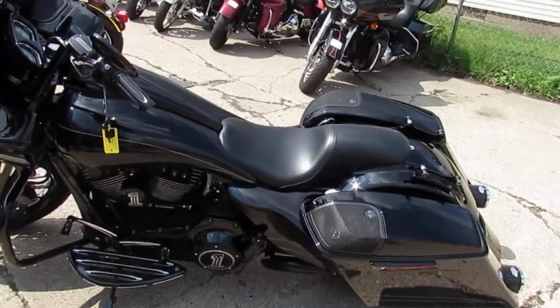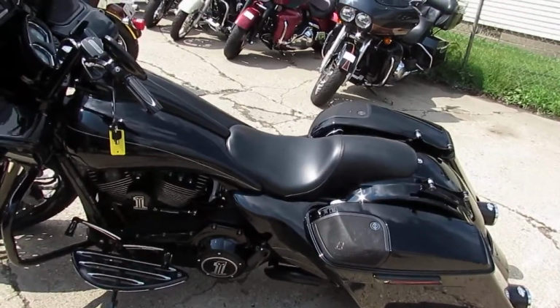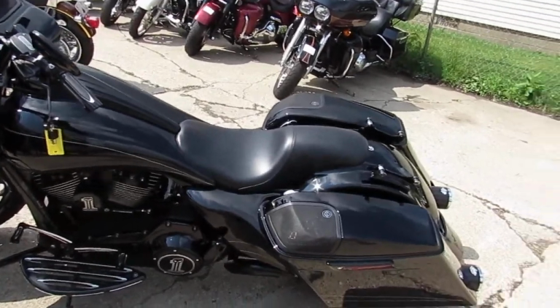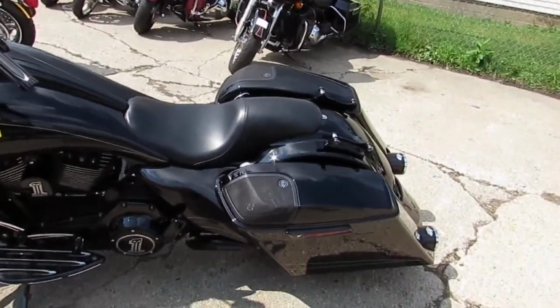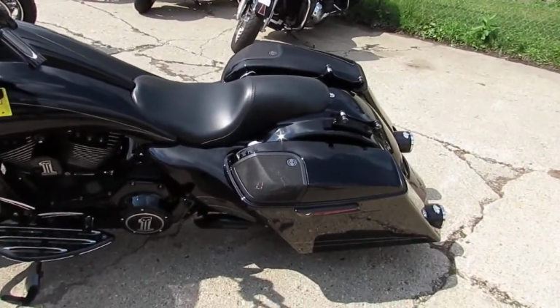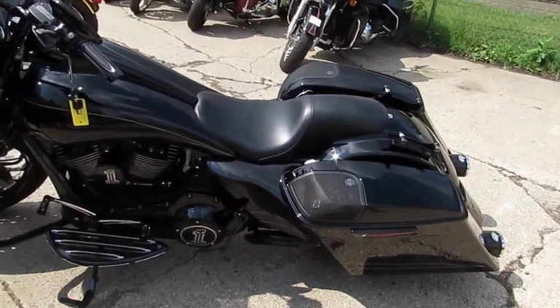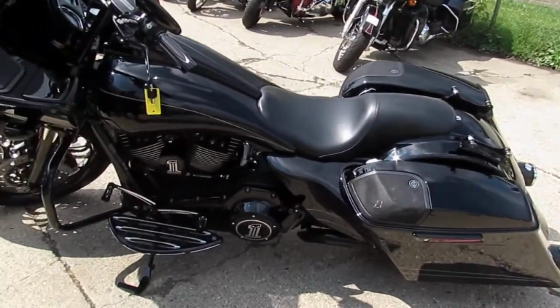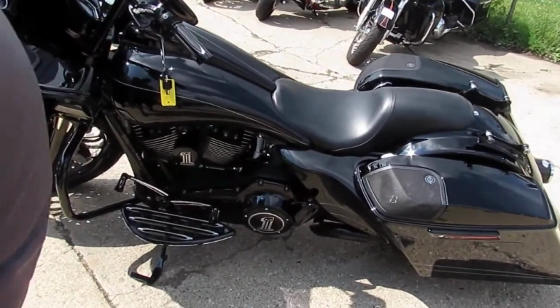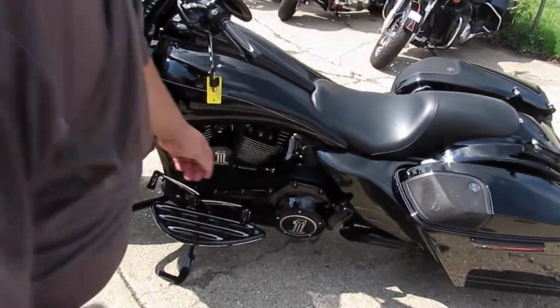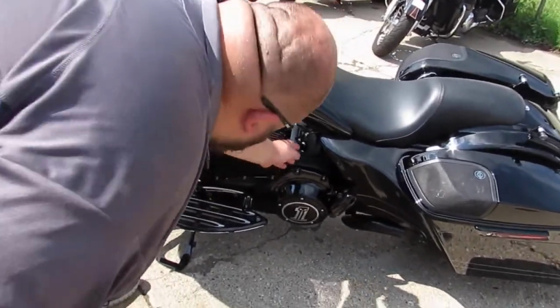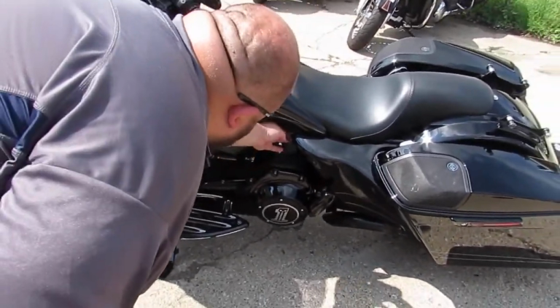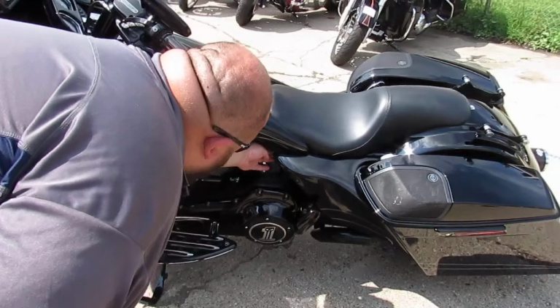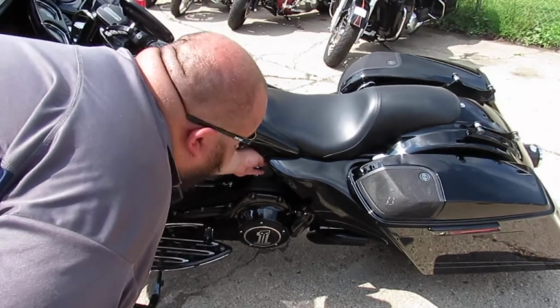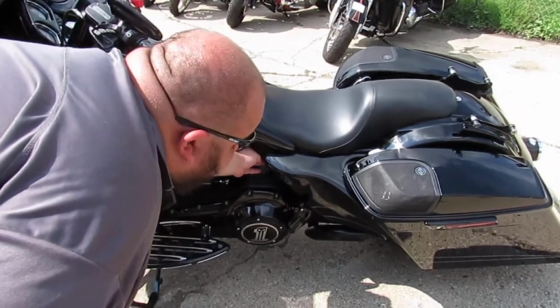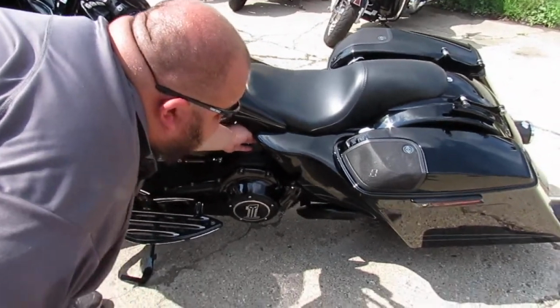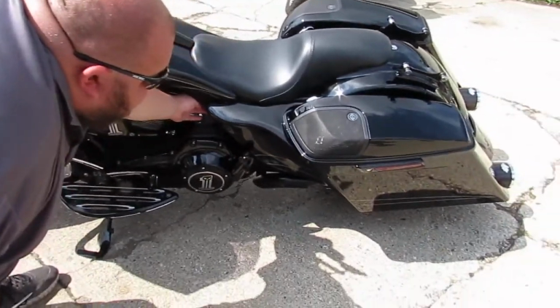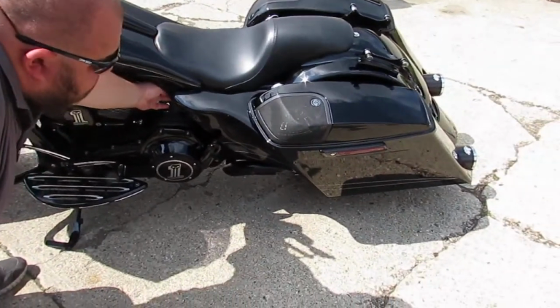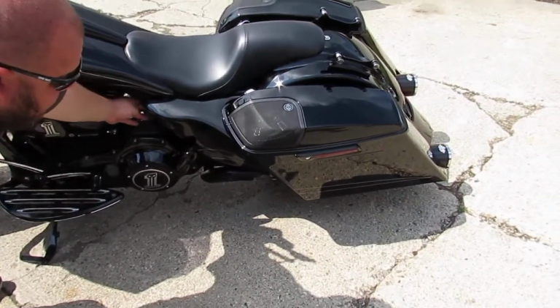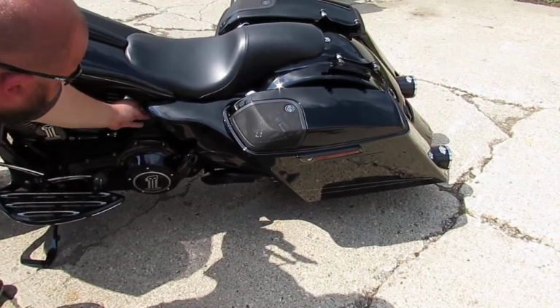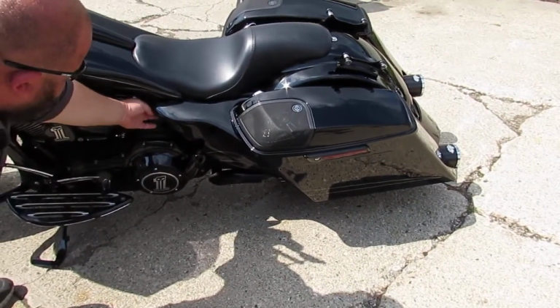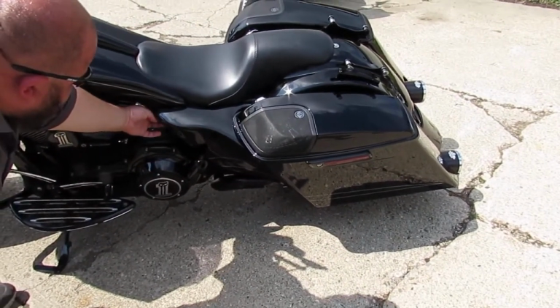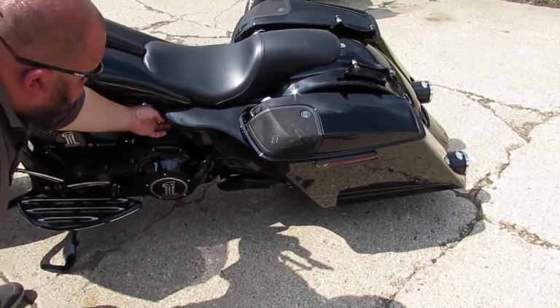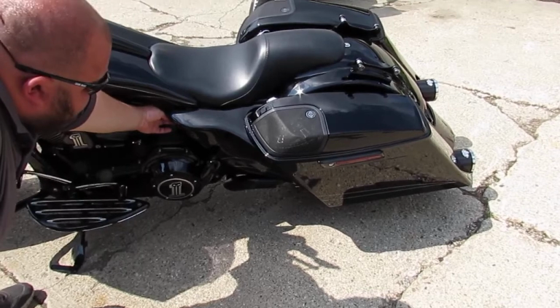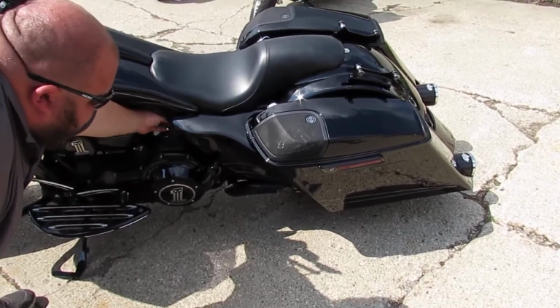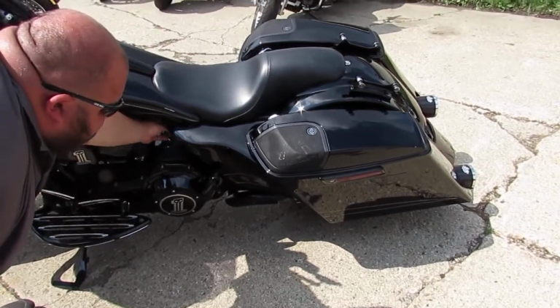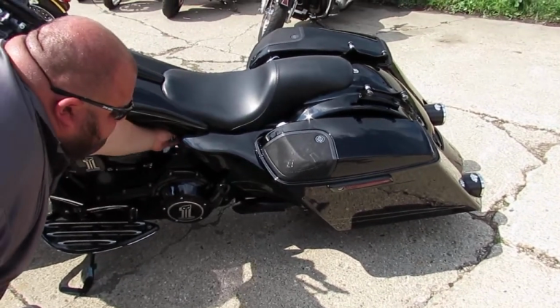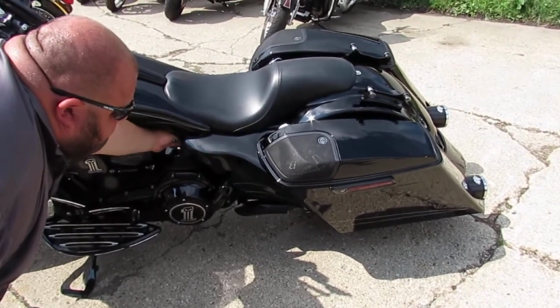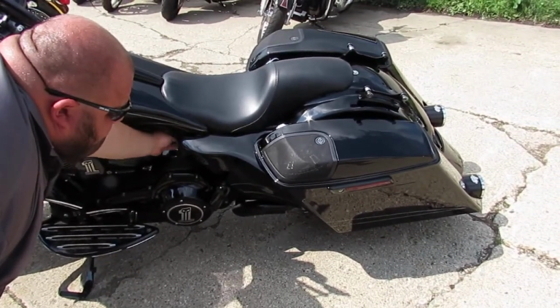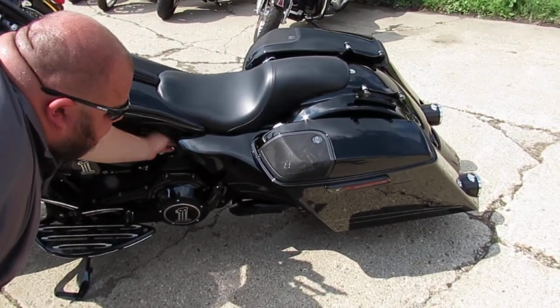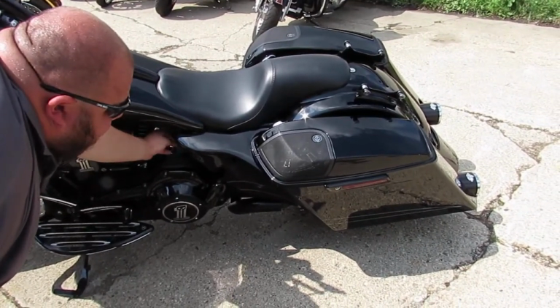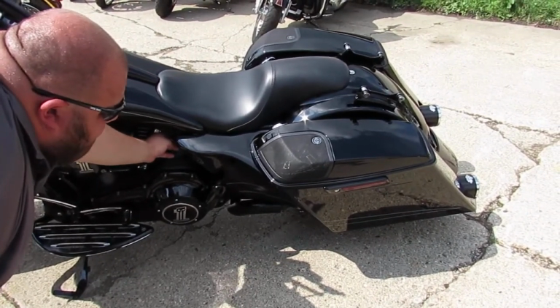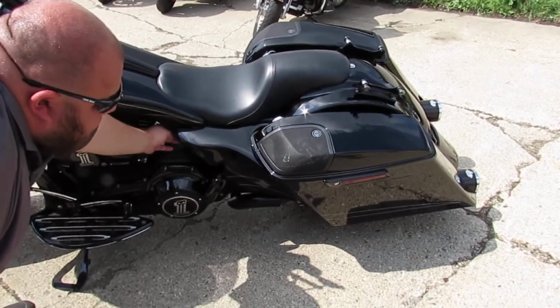I'm going to show you the air ride here, how she drops. Drop down. Drop down.